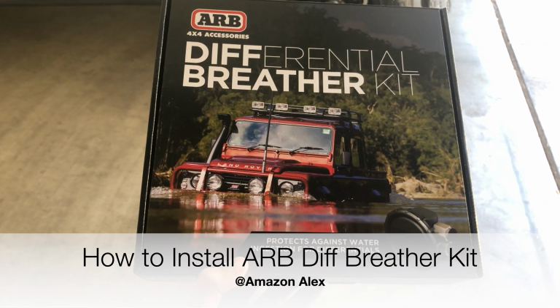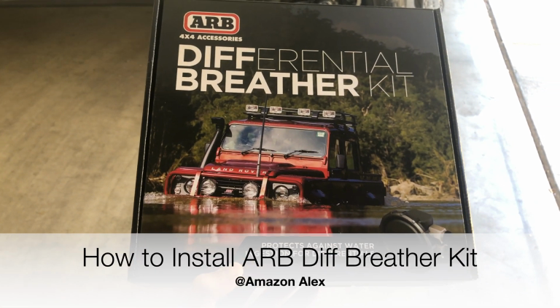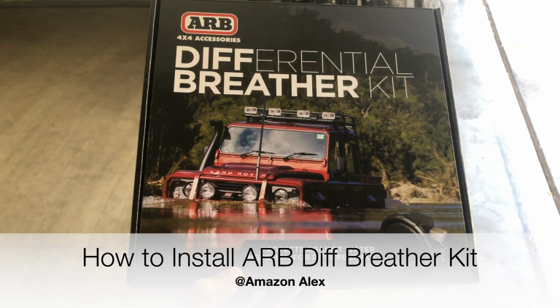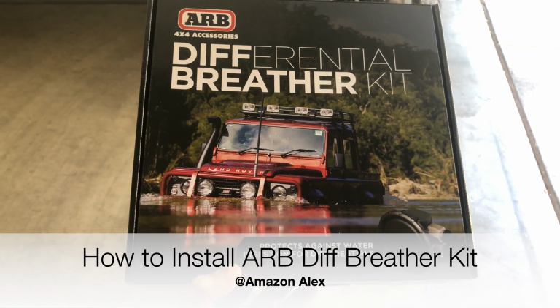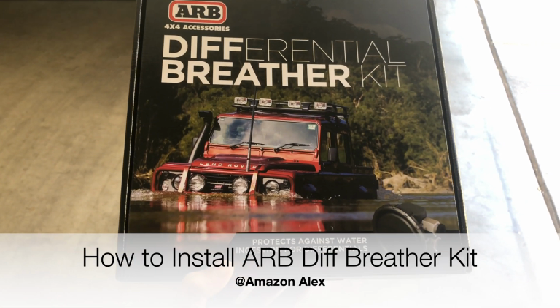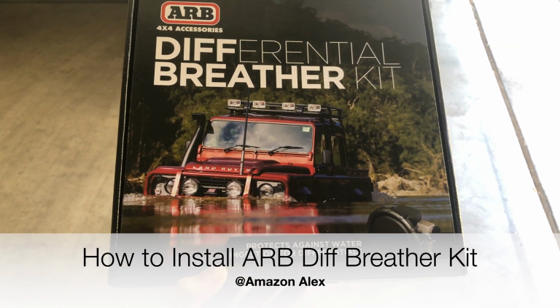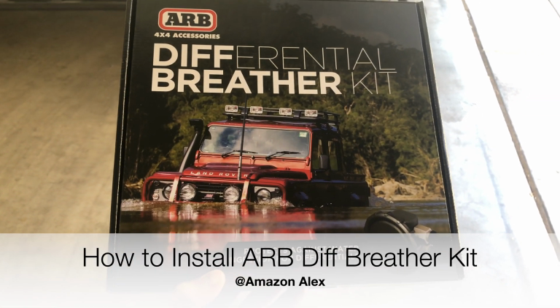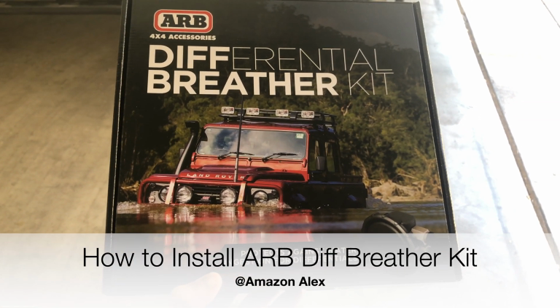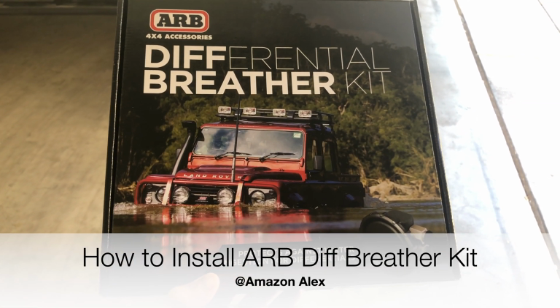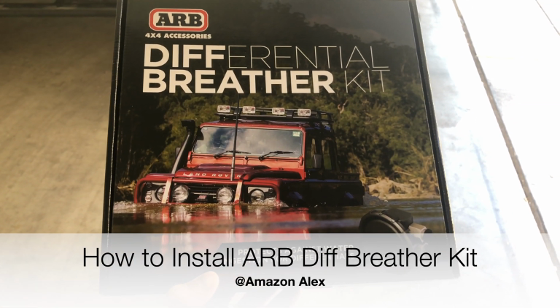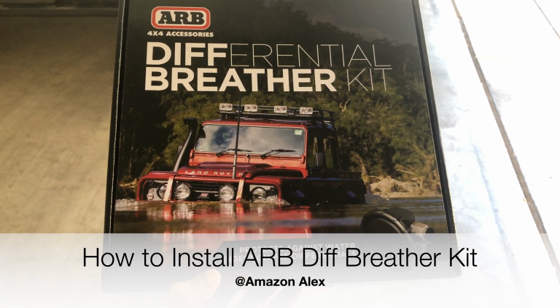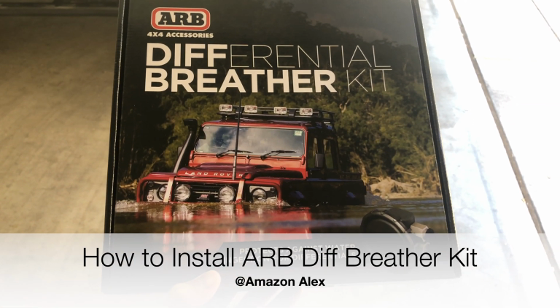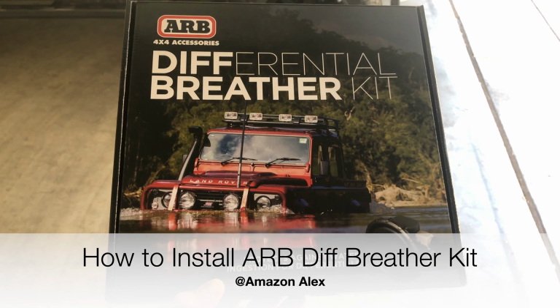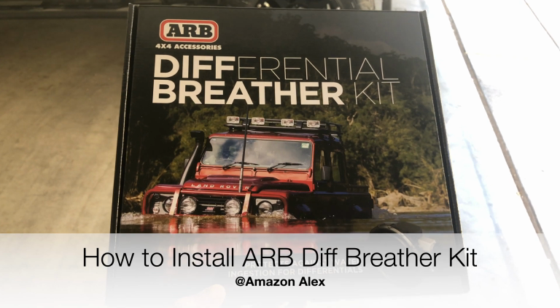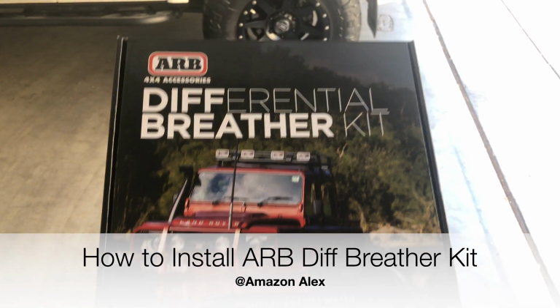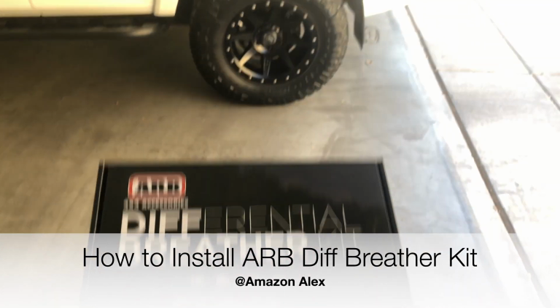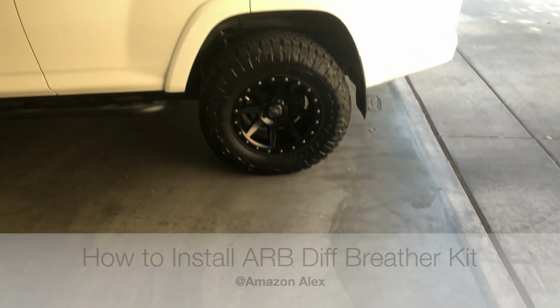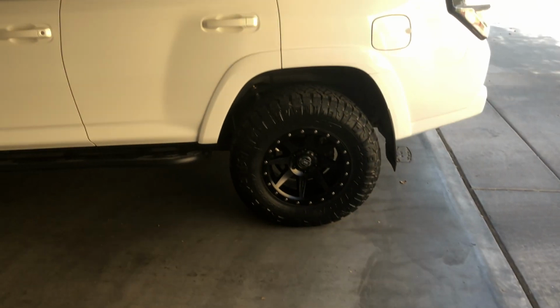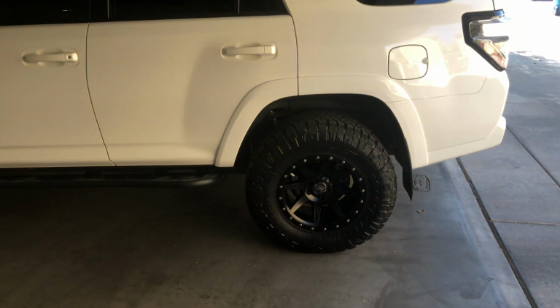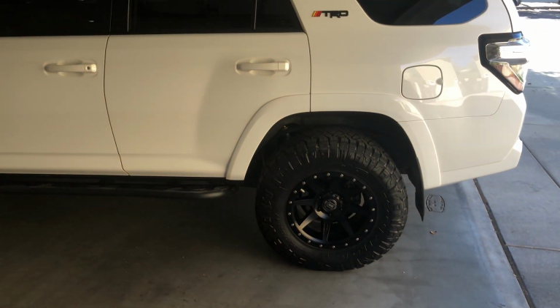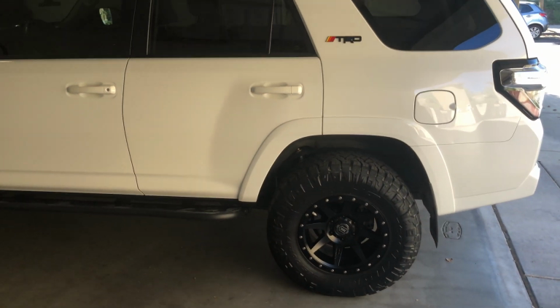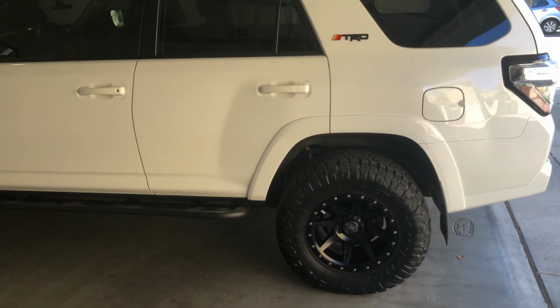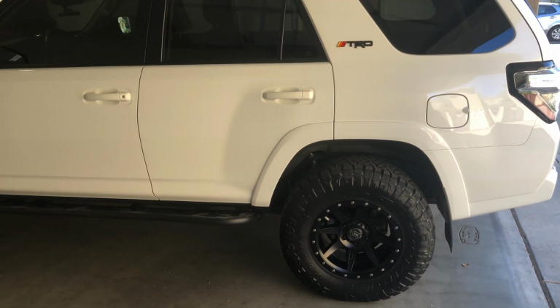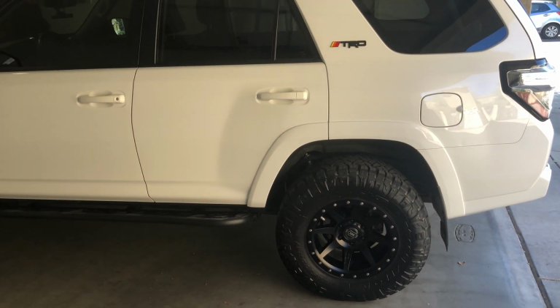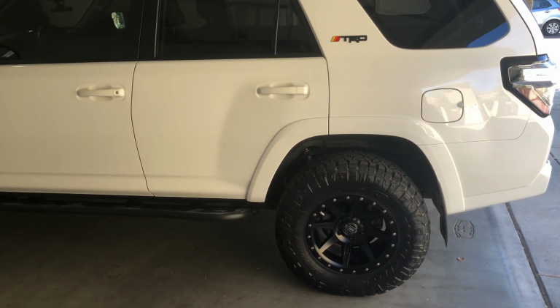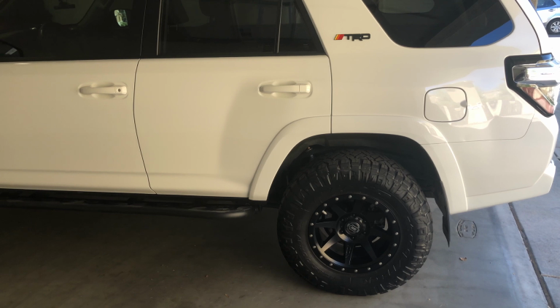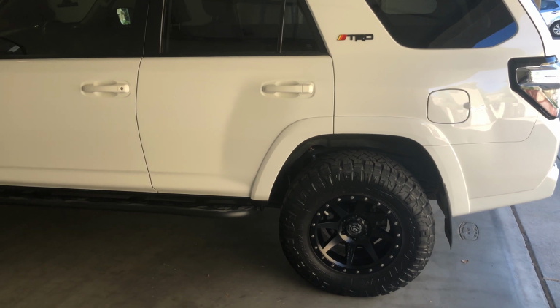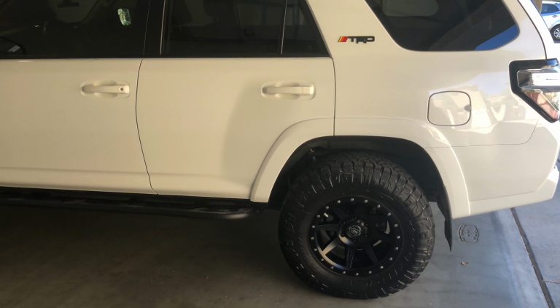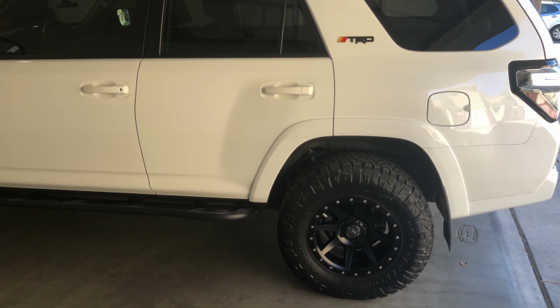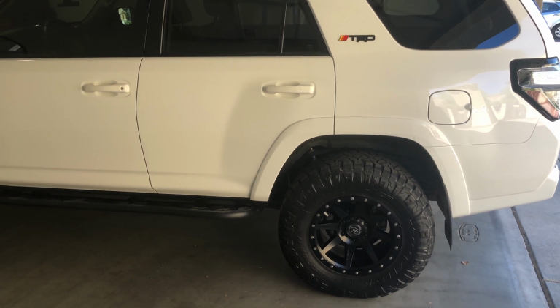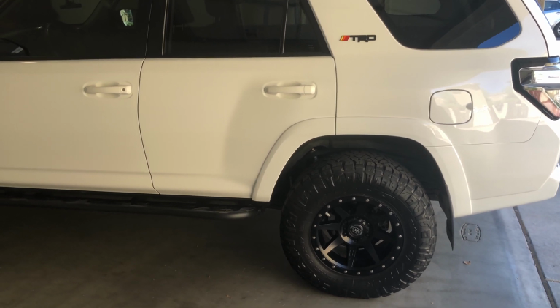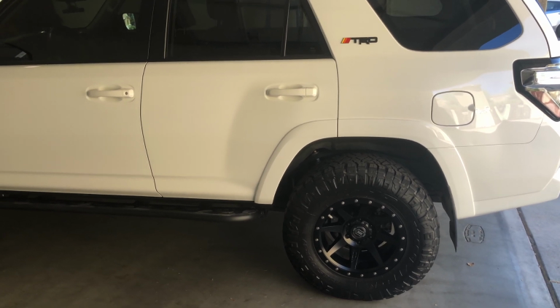Today I'm going to be showing you how to install an ARB differential breather kit for my rear differential on this 2019 Toyota 4Runner SR5 Premium.